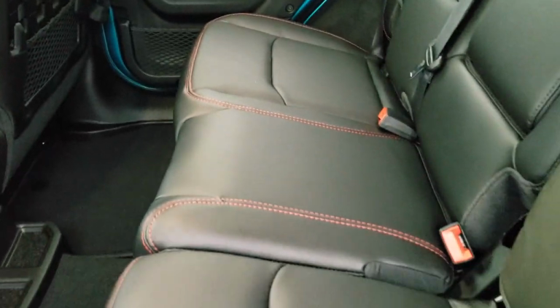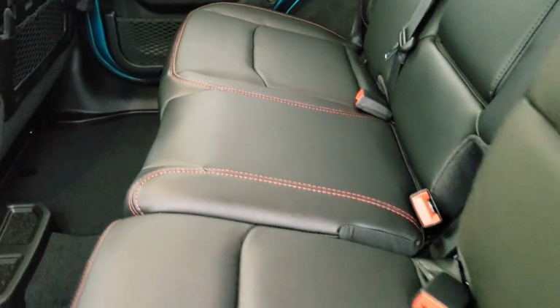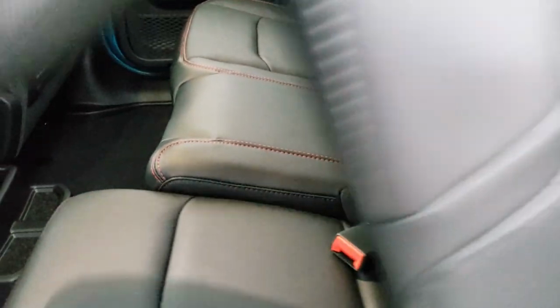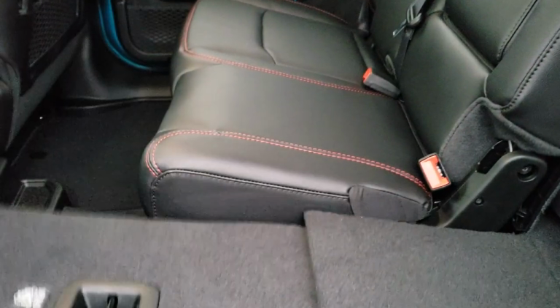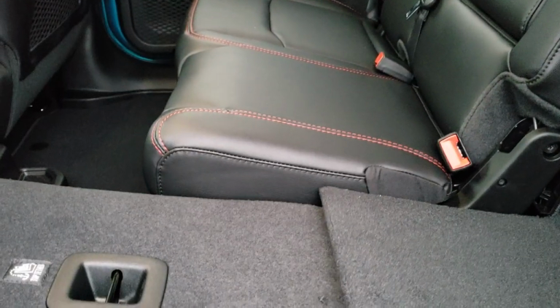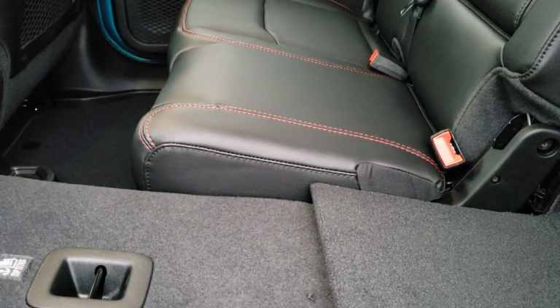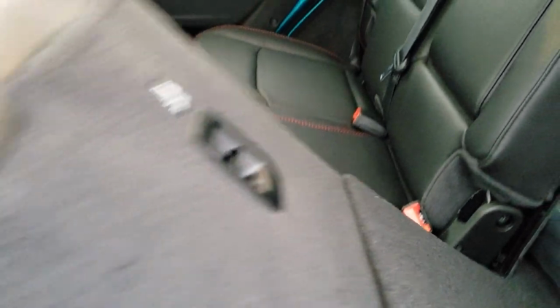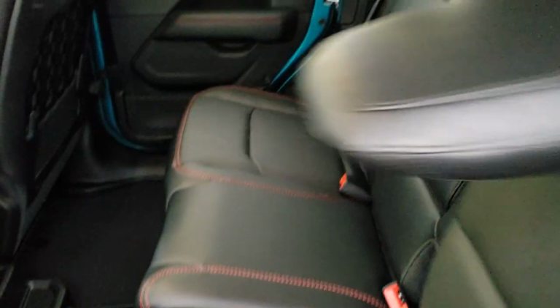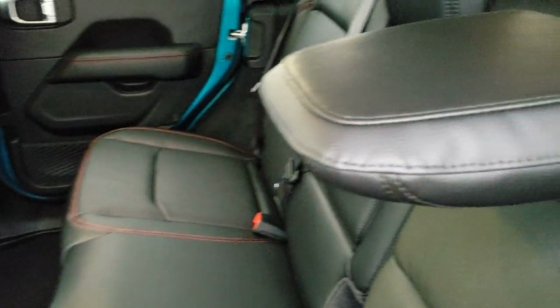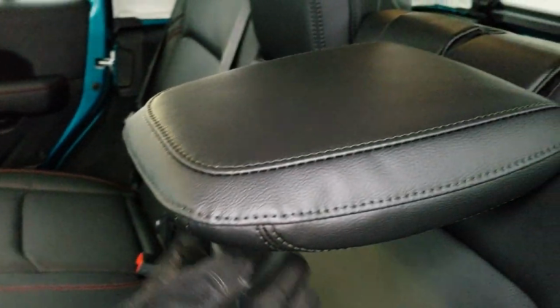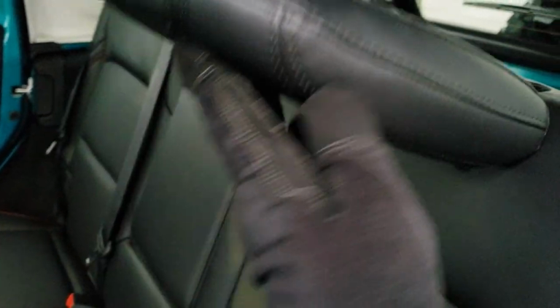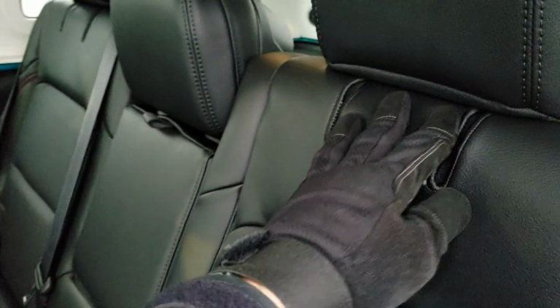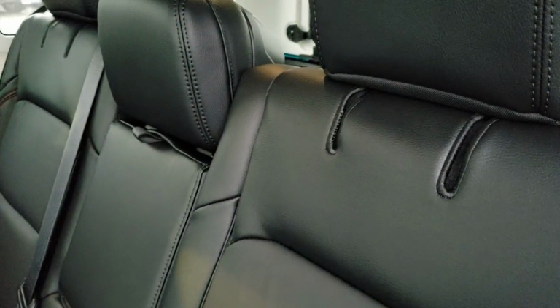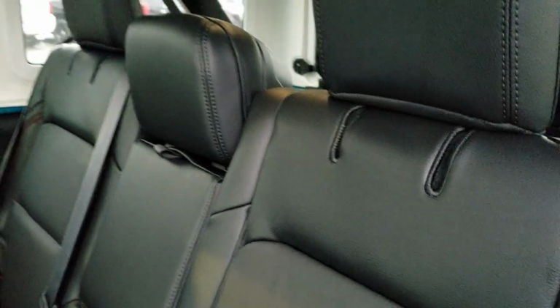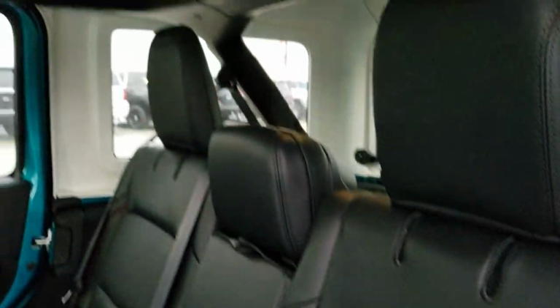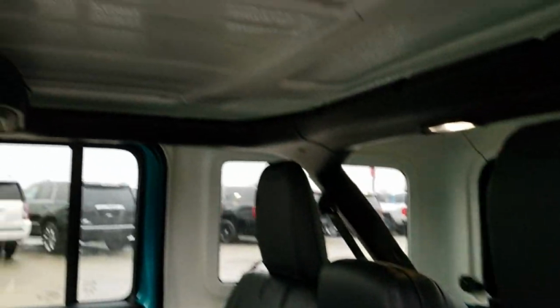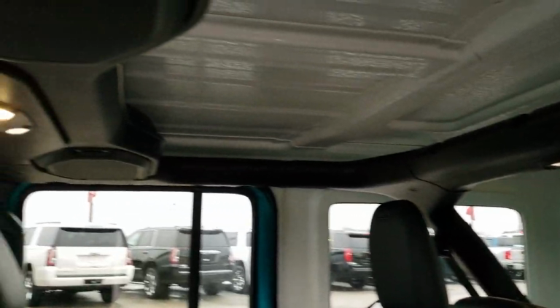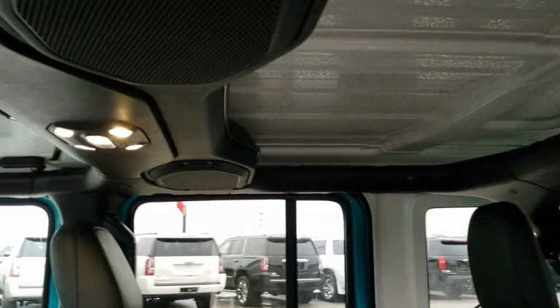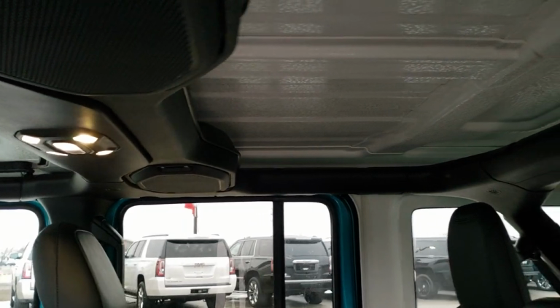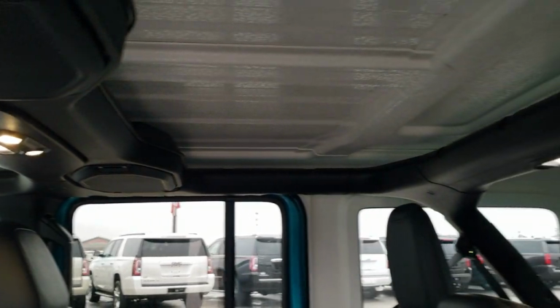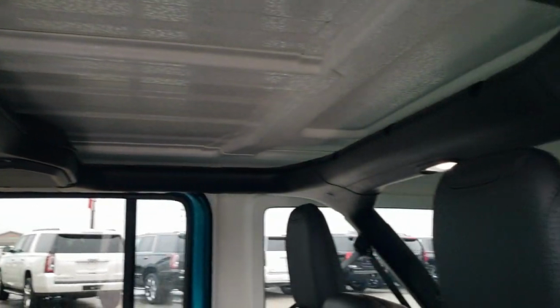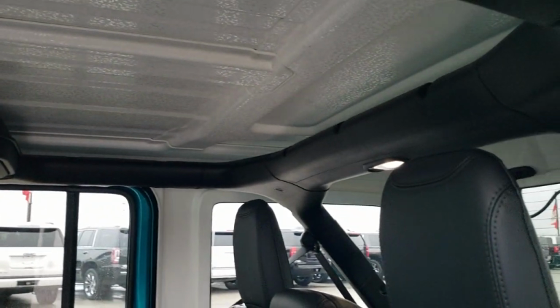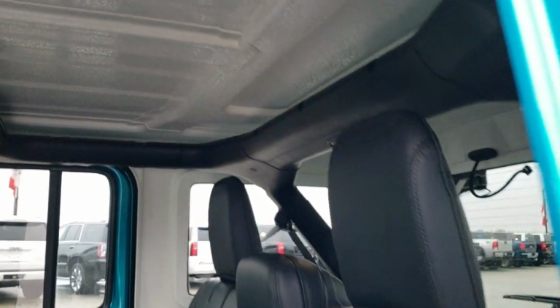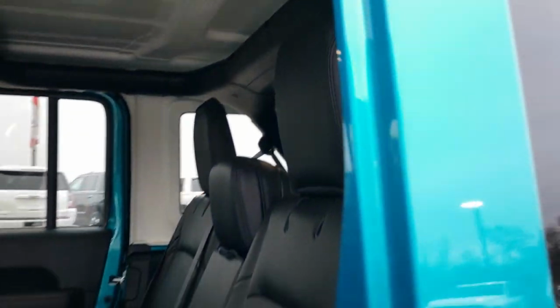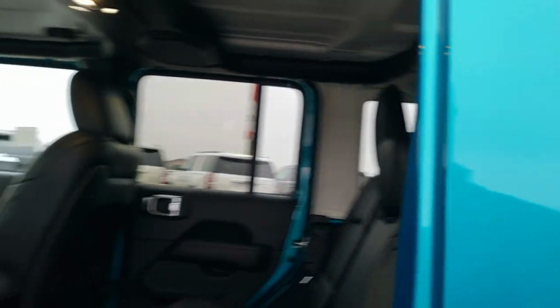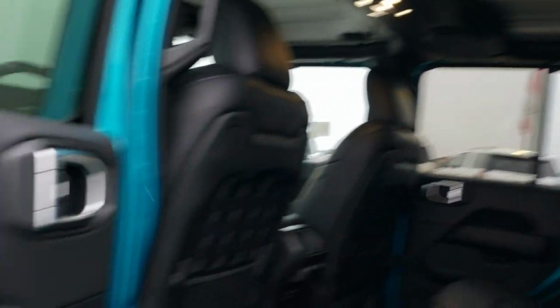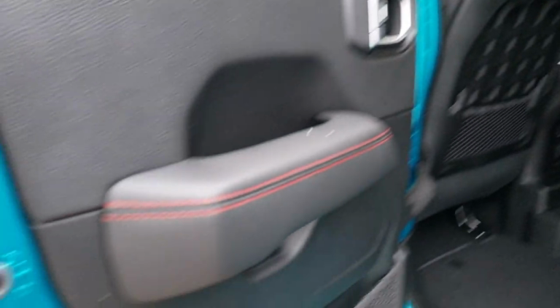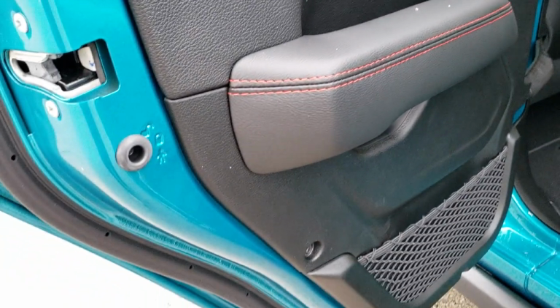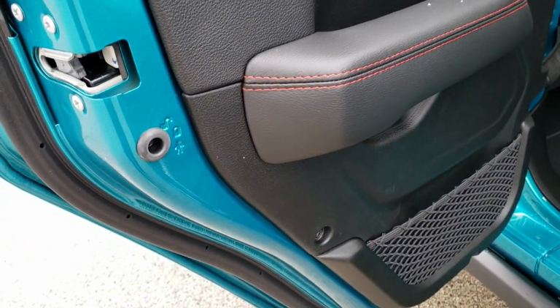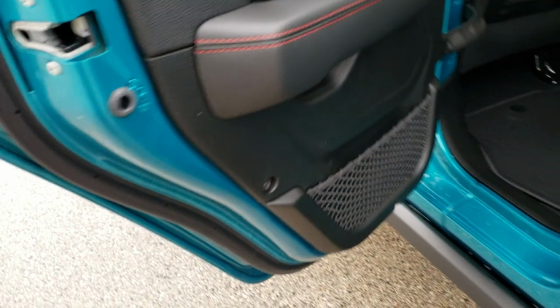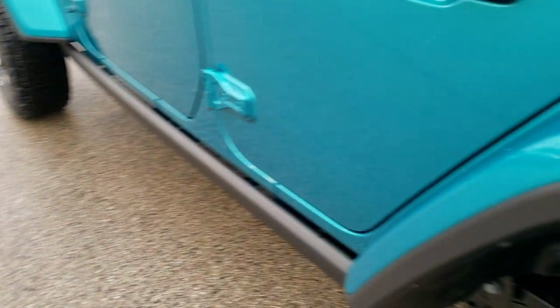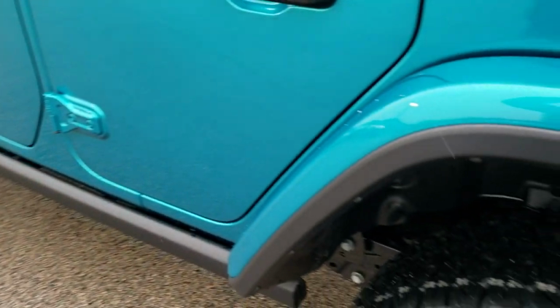These seats do go down nice and flat, and the headrest just stays down if you want it for better visibility. You've got those LED dome lights now. And last but not least, there's a child safety lock on the back doors.